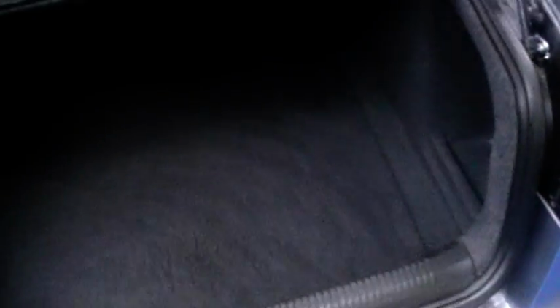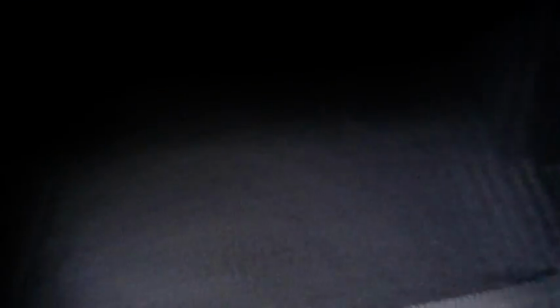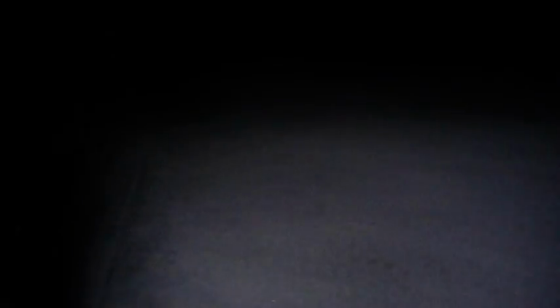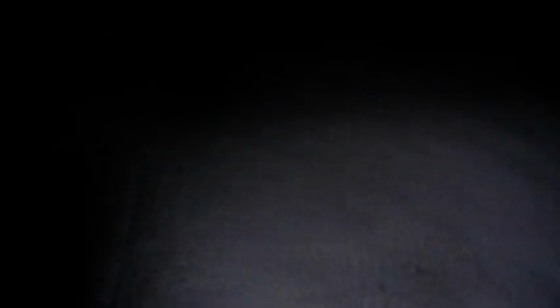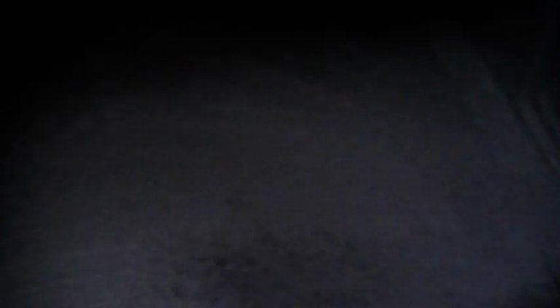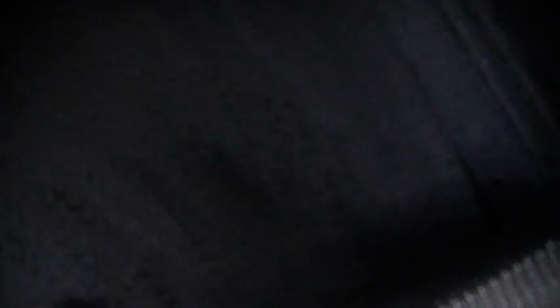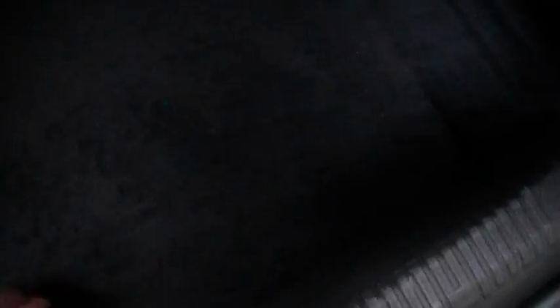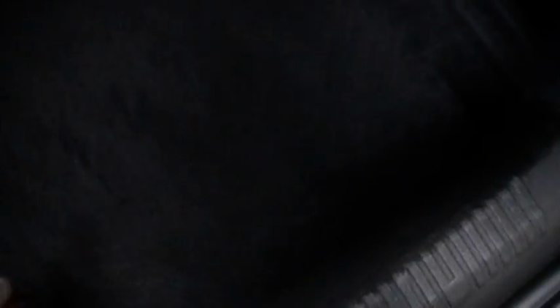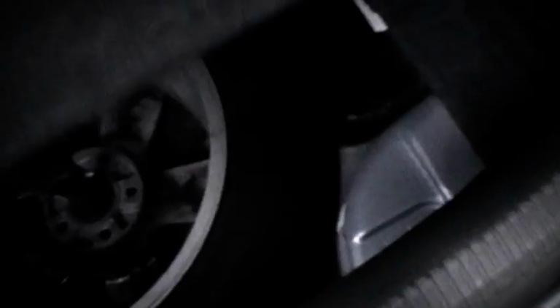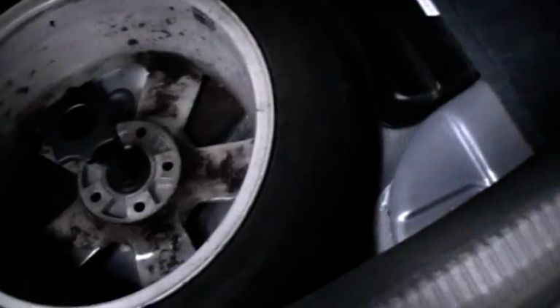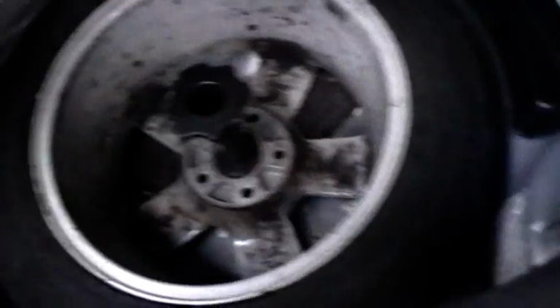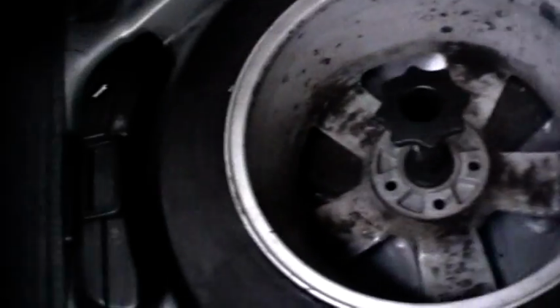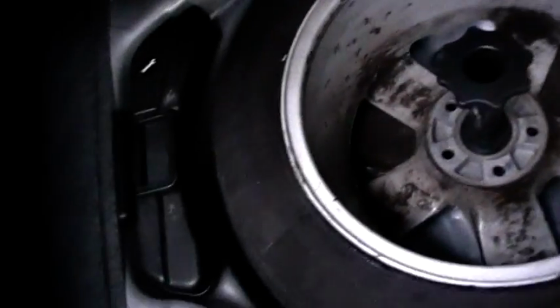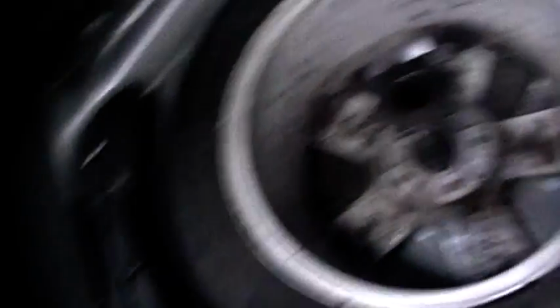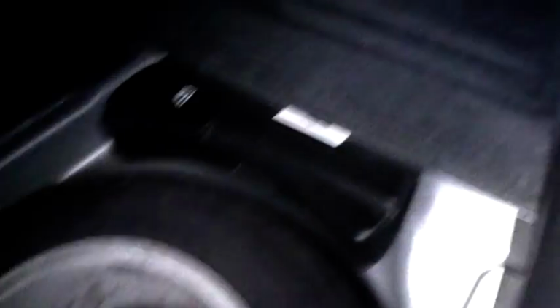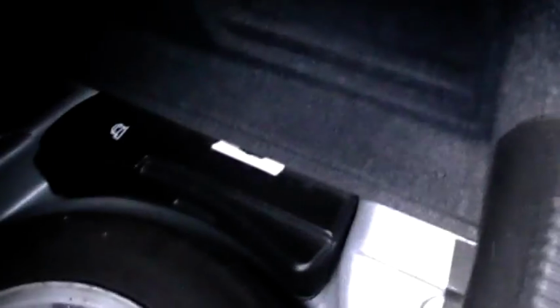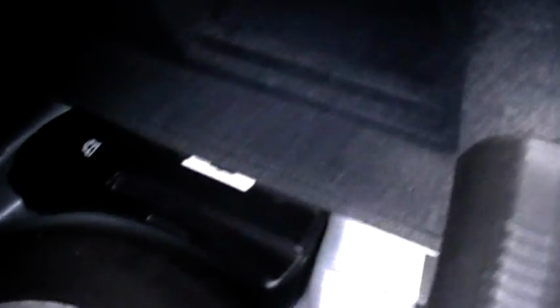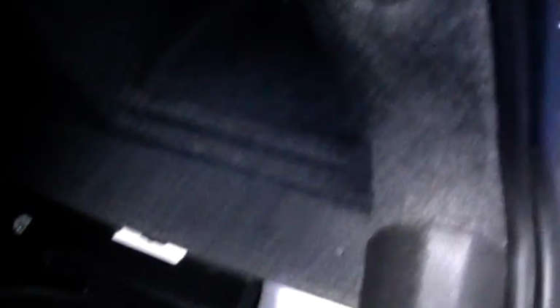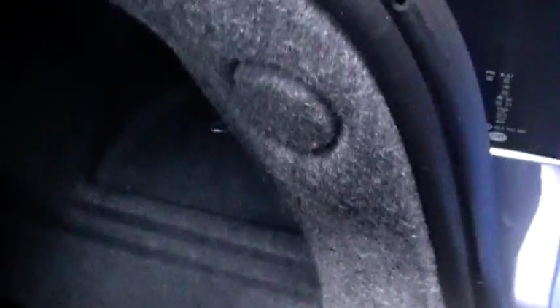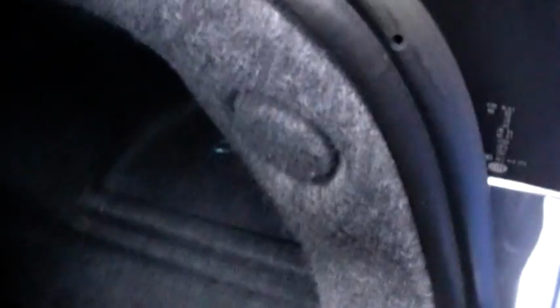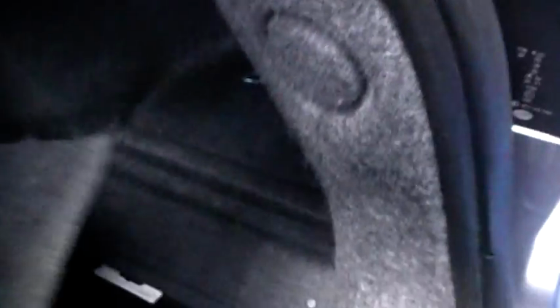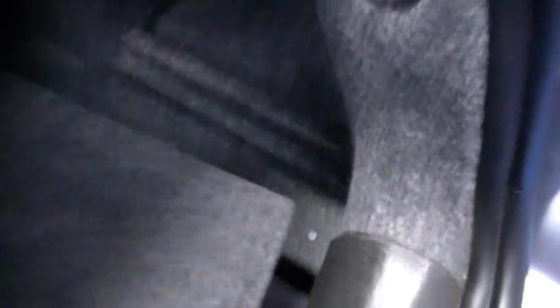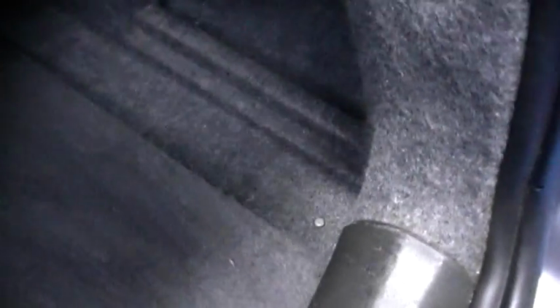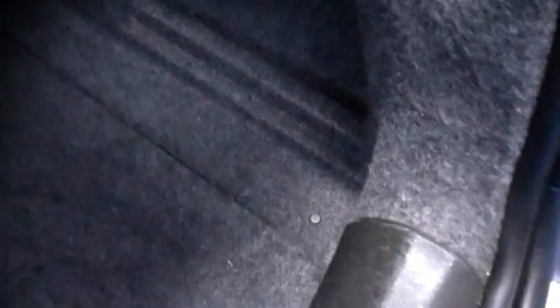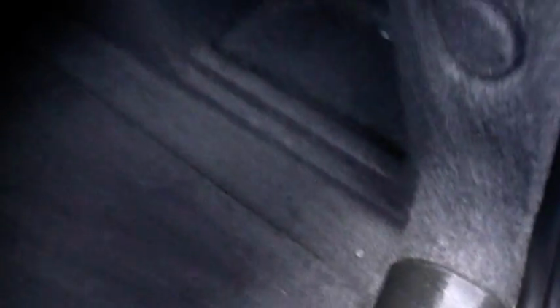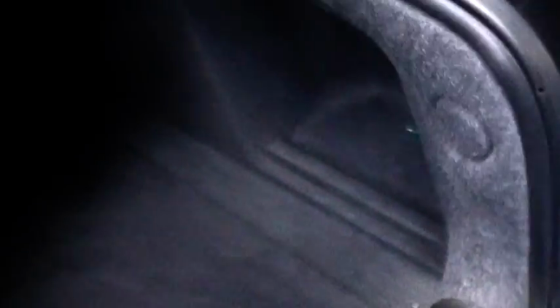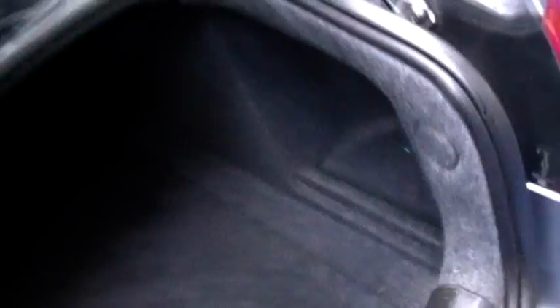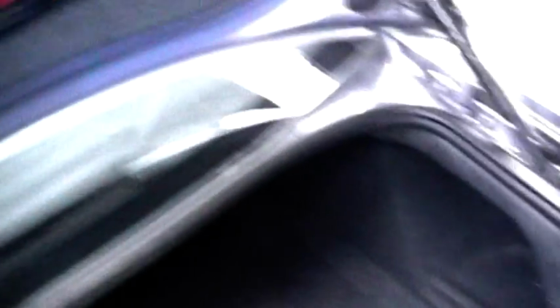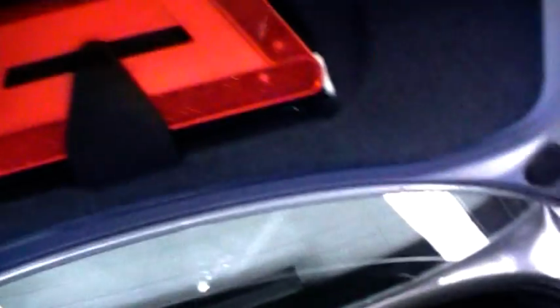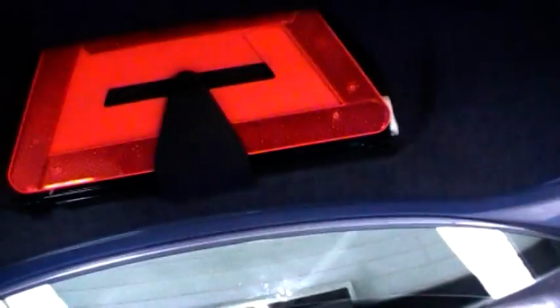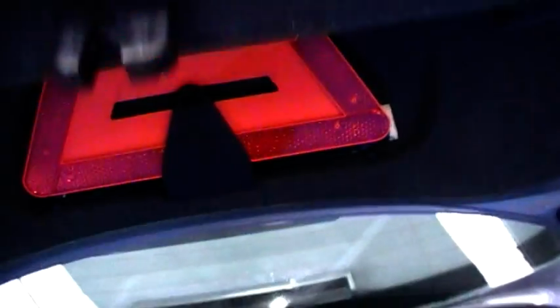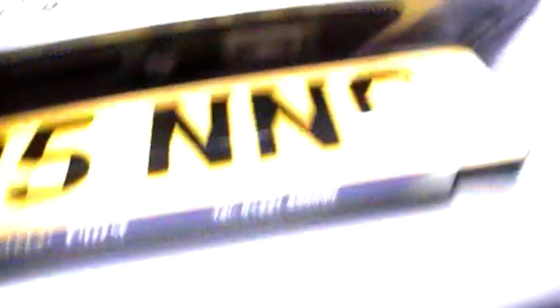Inside the boot, just to show you it's nice and clean — it's got all the jacks, locking wheel nuts, and everything present including the warning triangle.